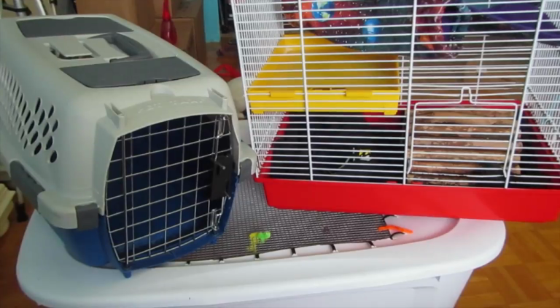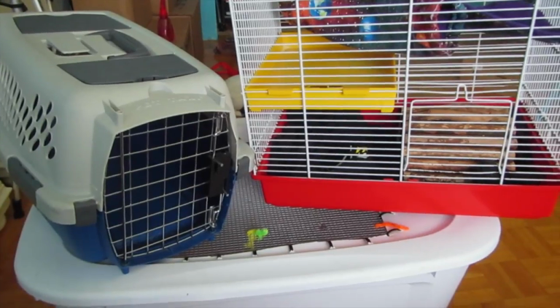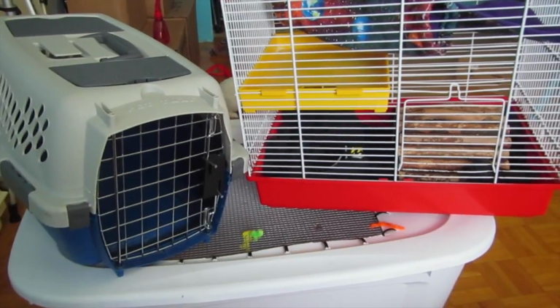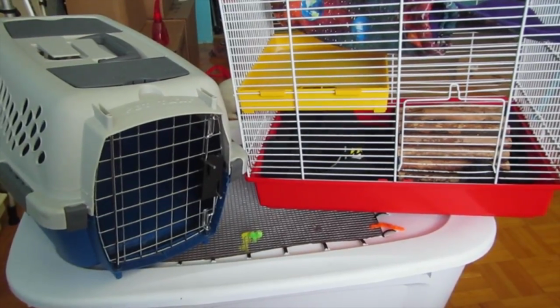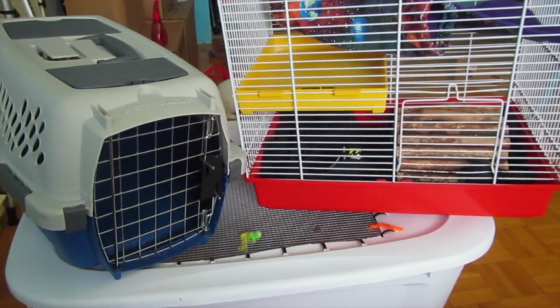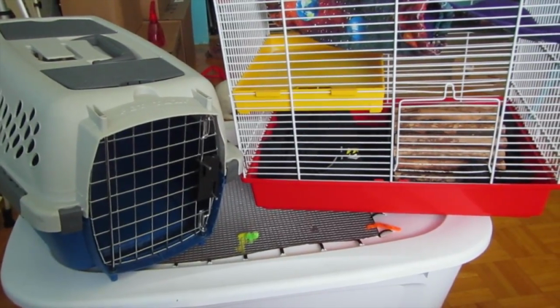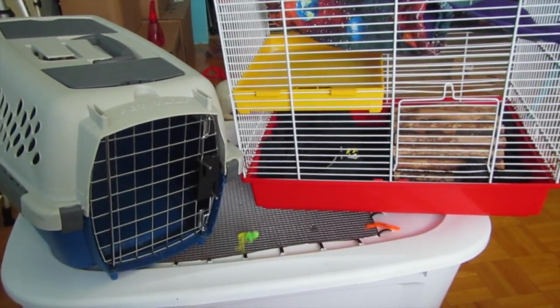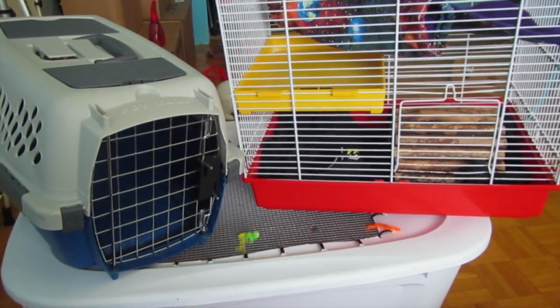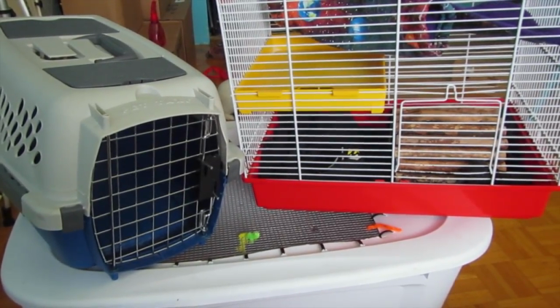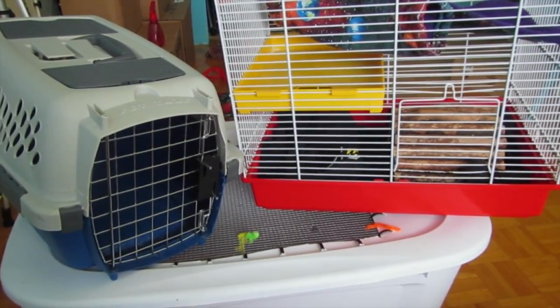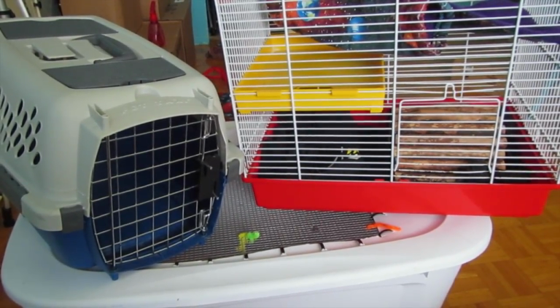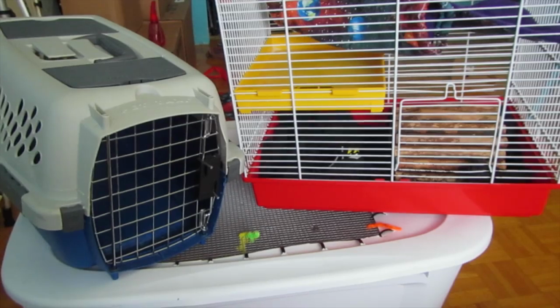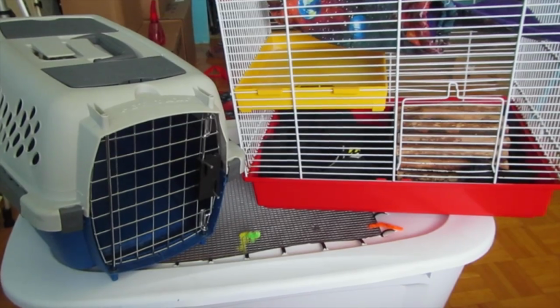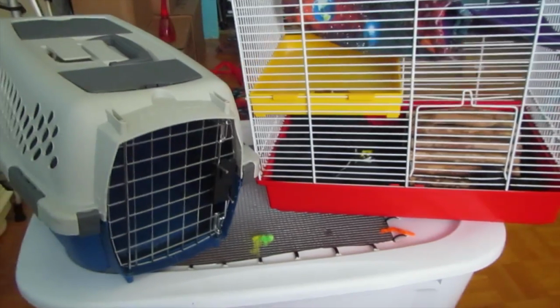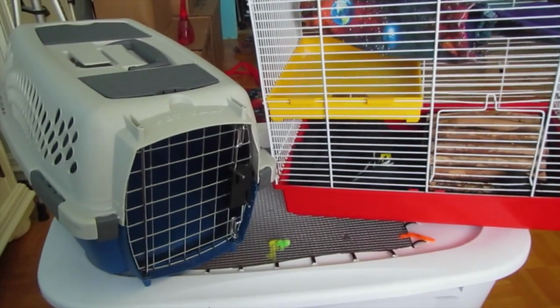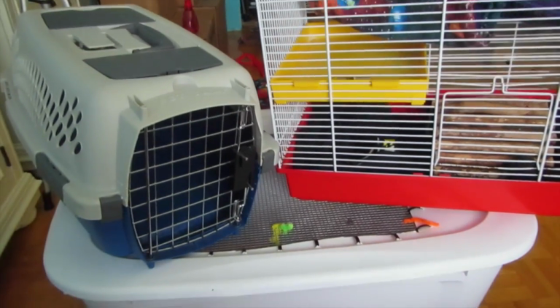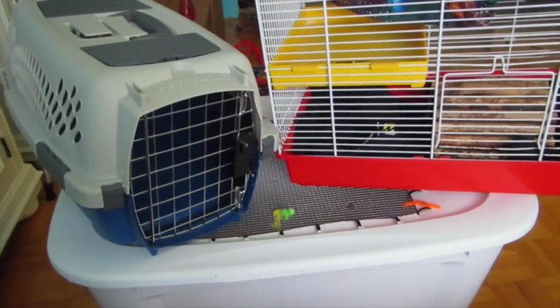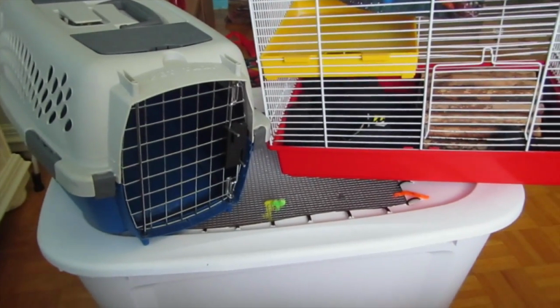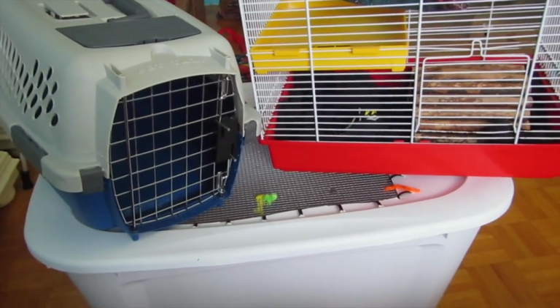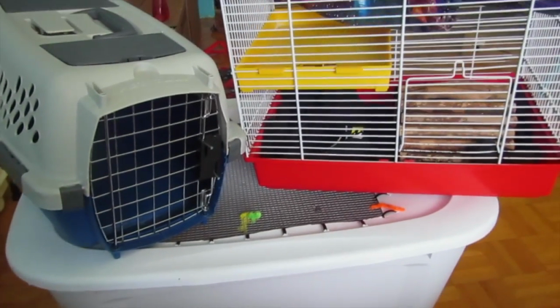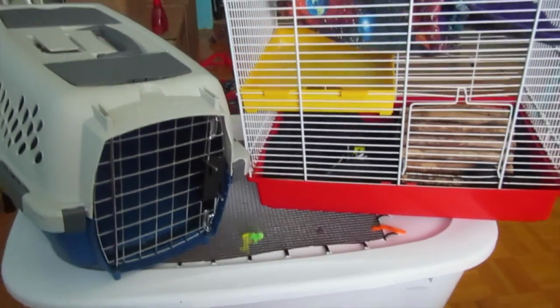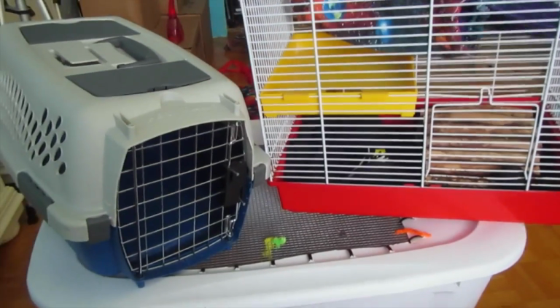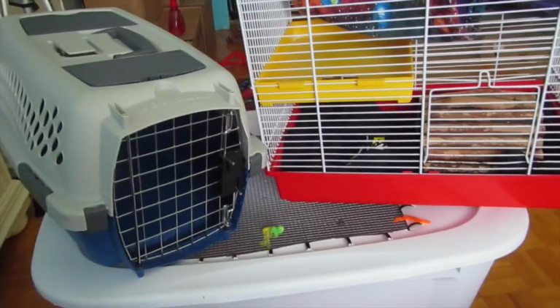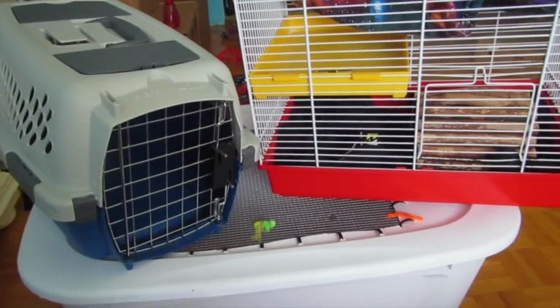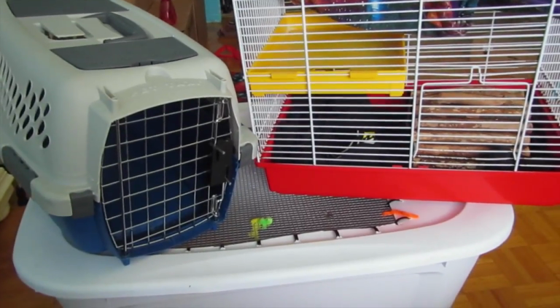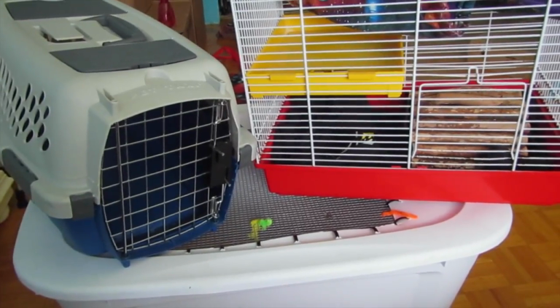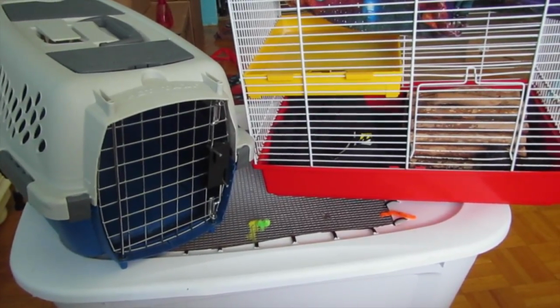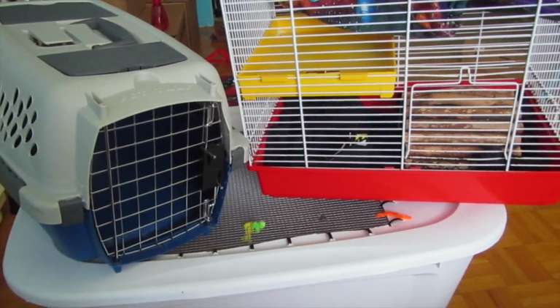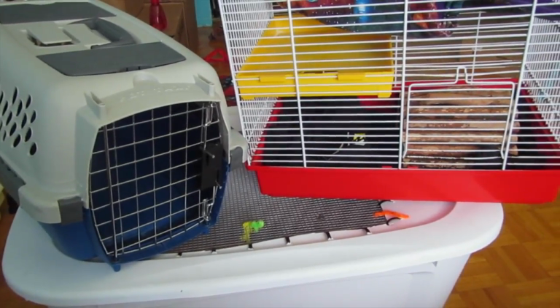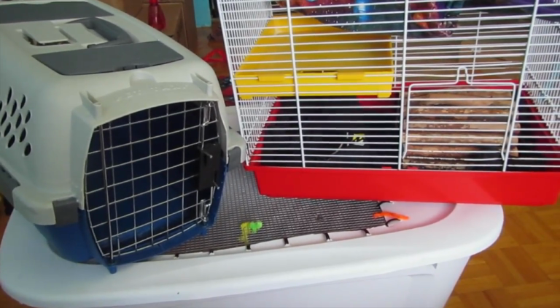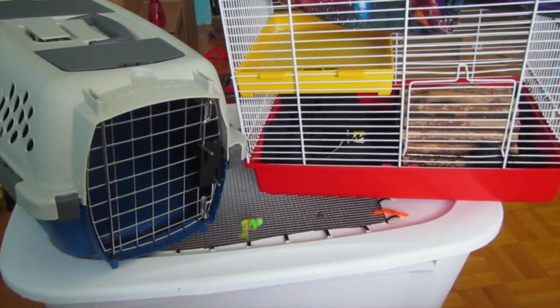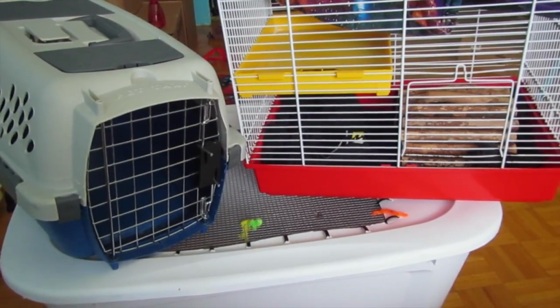And when you move your pets last, you will want to make sure that you have a carrier or a small cage that you could move them in. If you already have a lightweight cage, then this isn't really necessary. You could just move your cage with your rats in it.